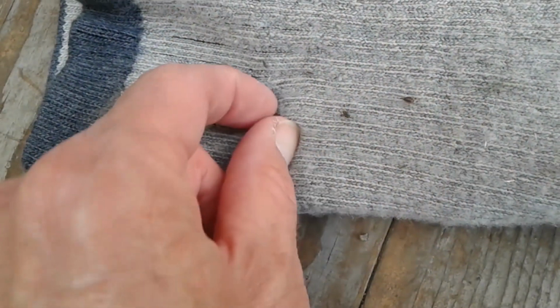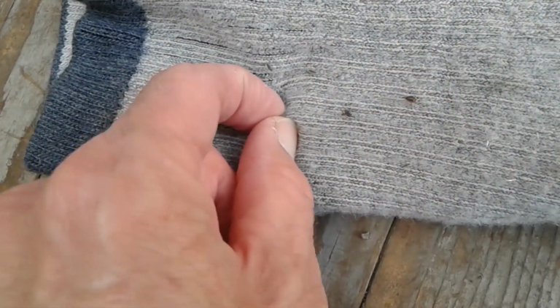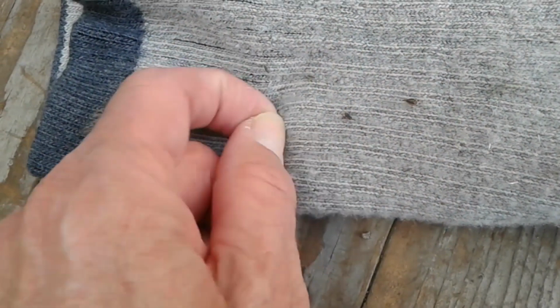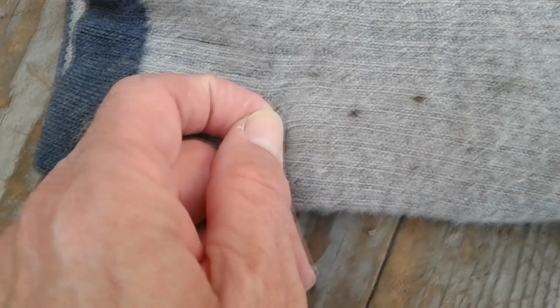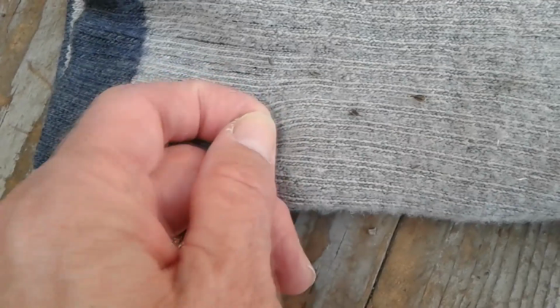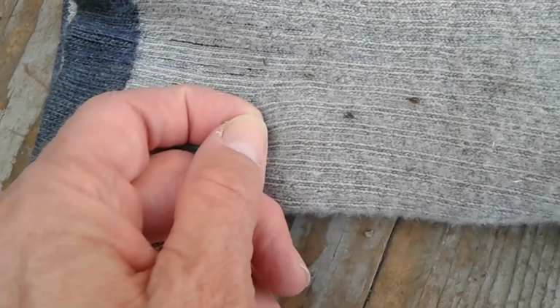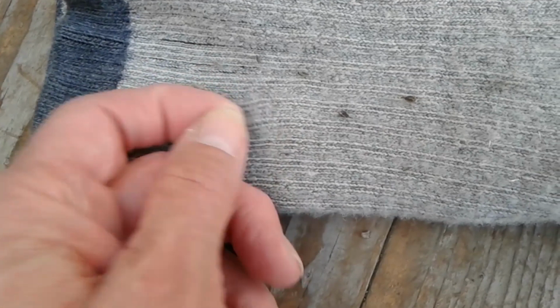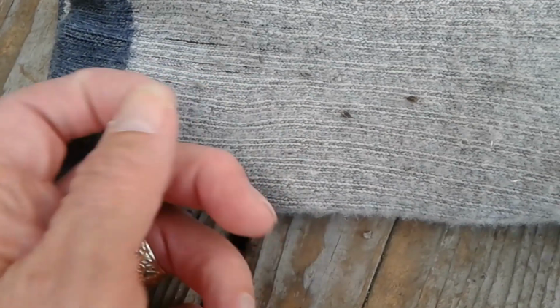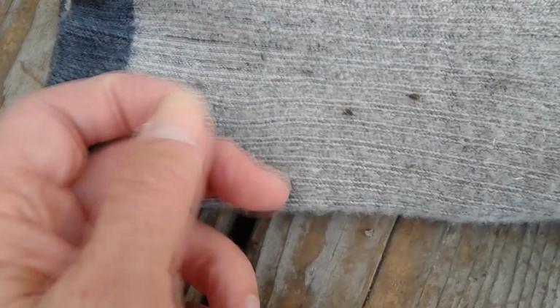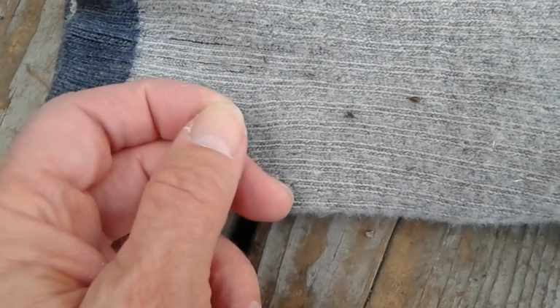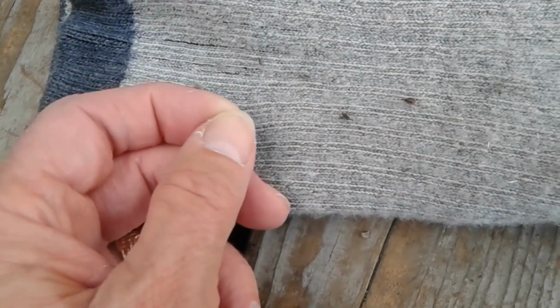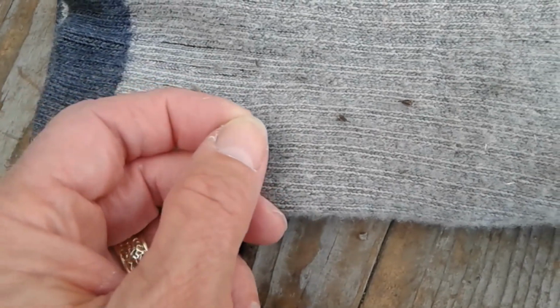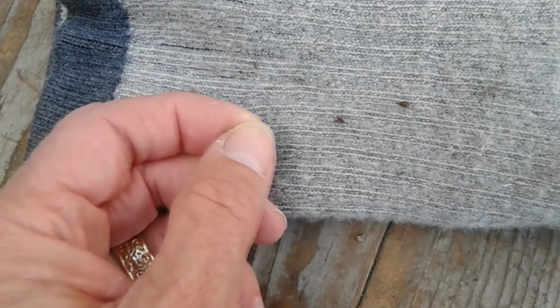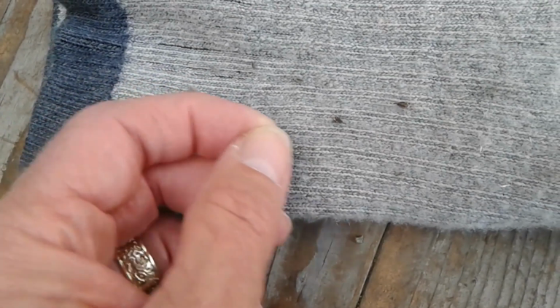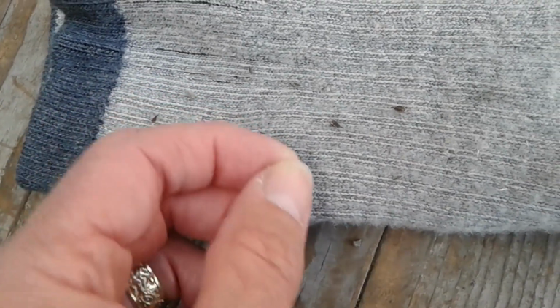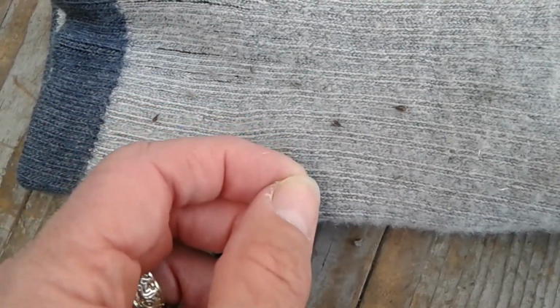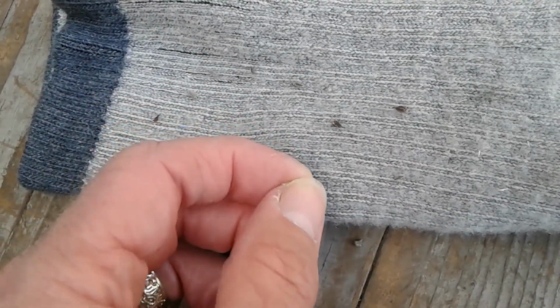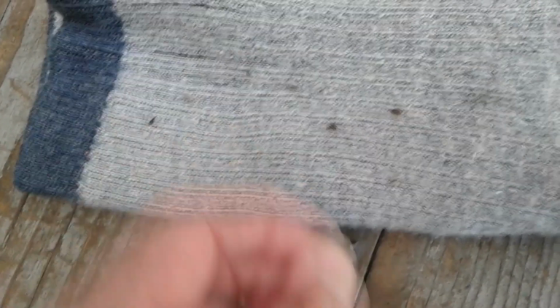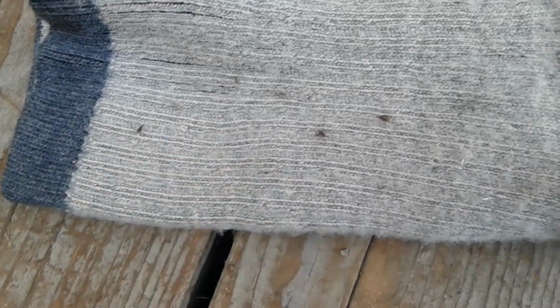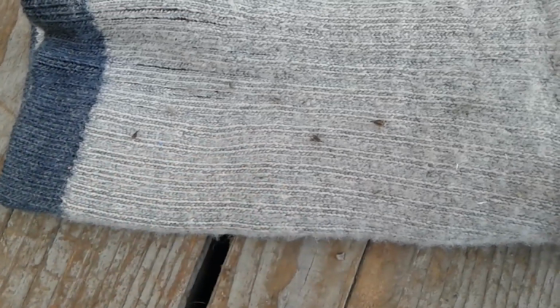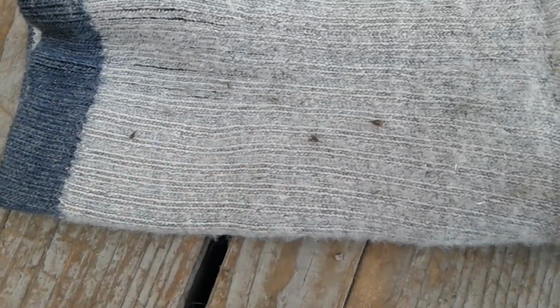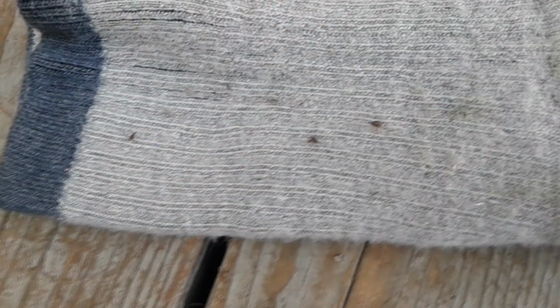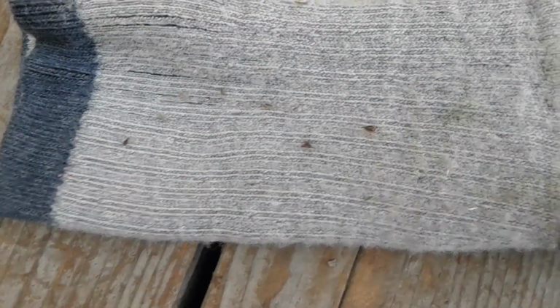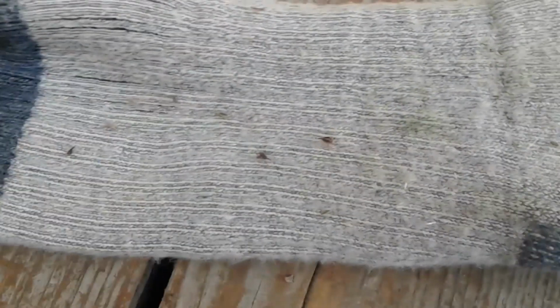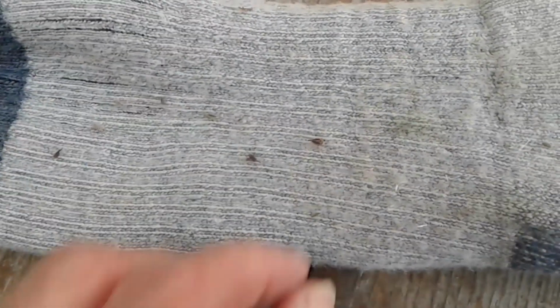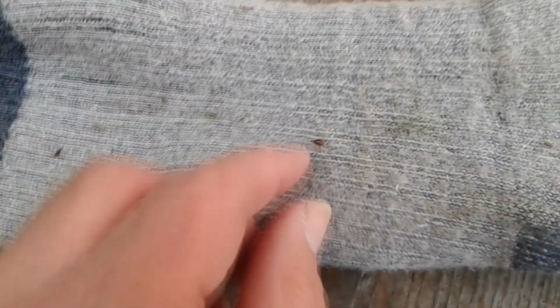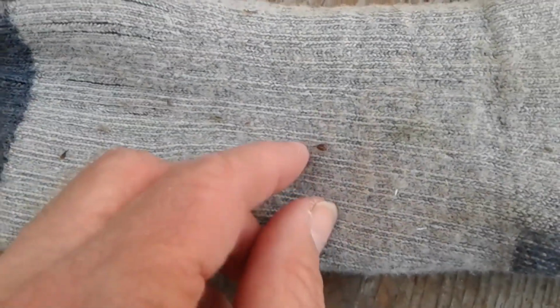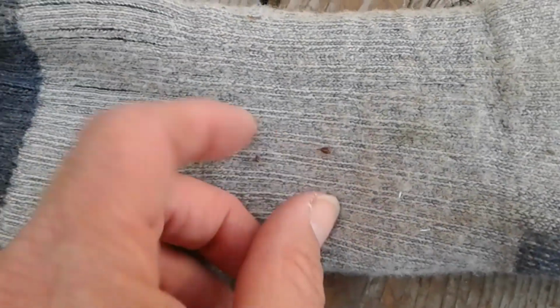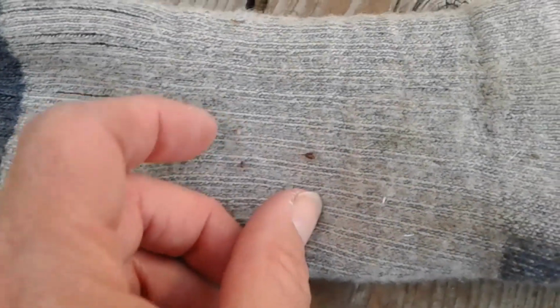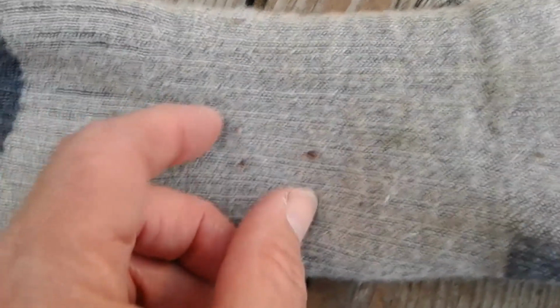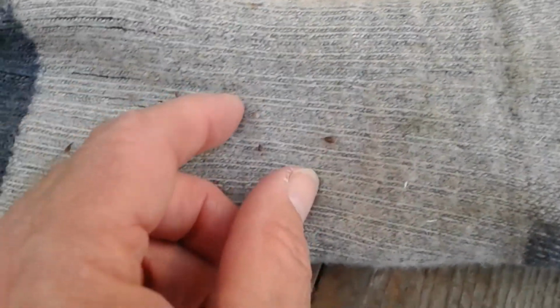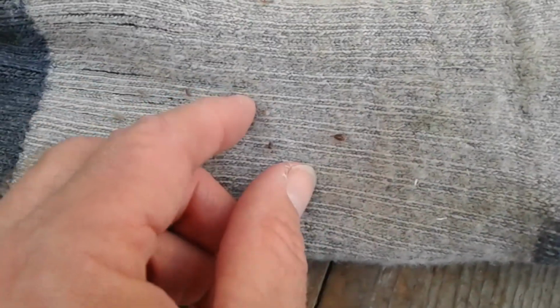In the past I always tried to pick these little guys off one by one, and as you know if you've tried this, it doesn't work very well and you could spend probably an hour trying to do this.